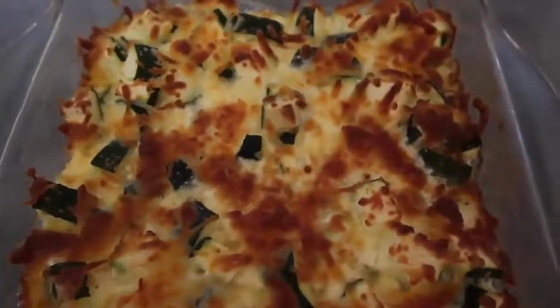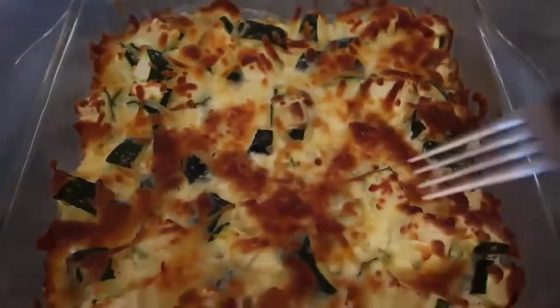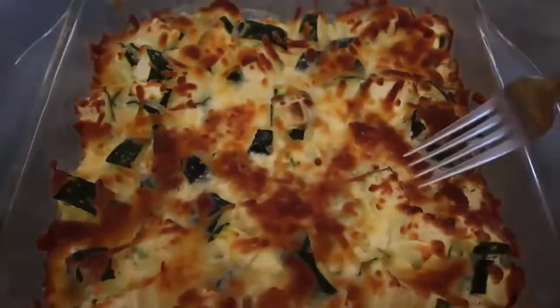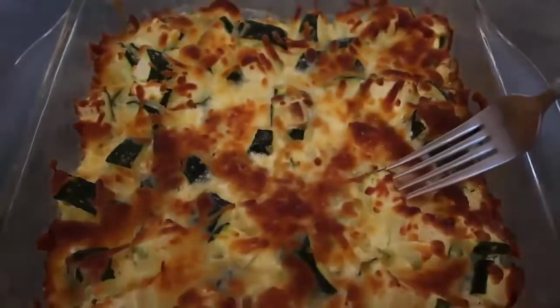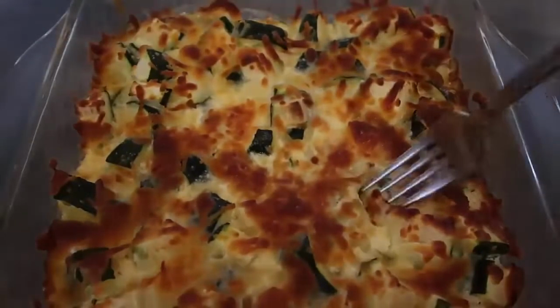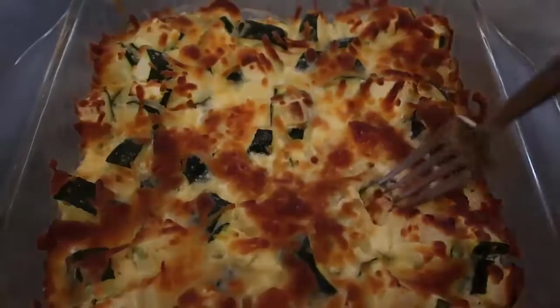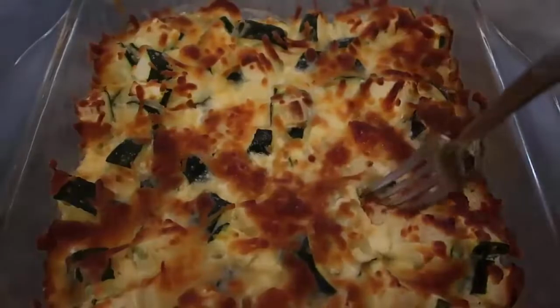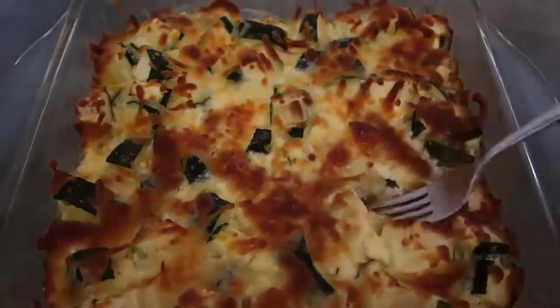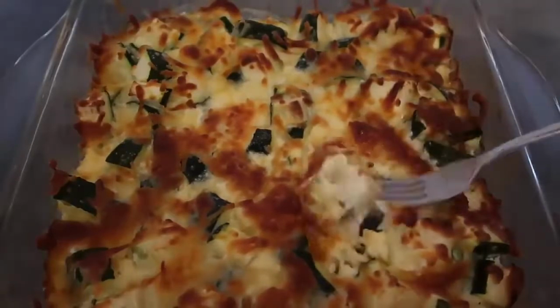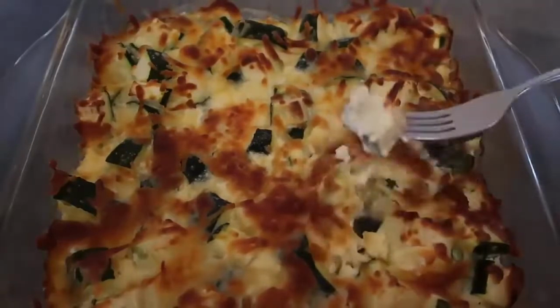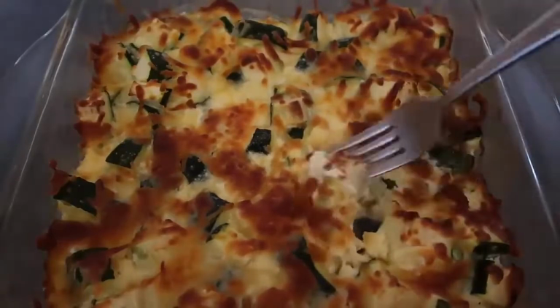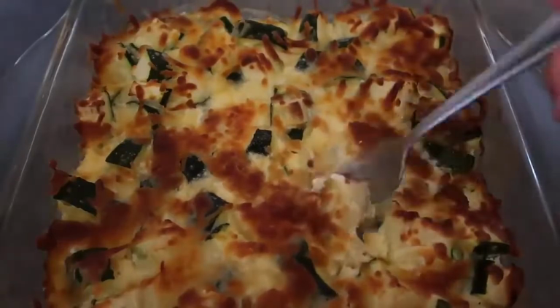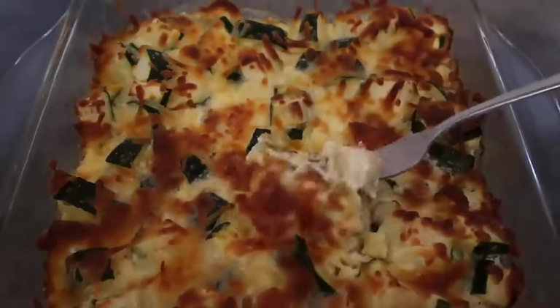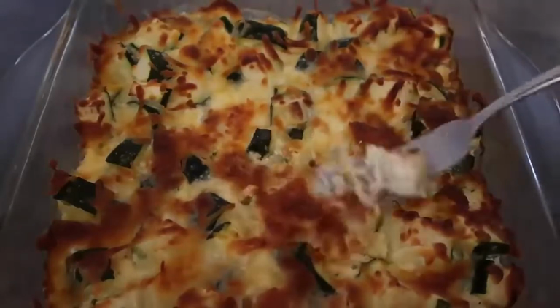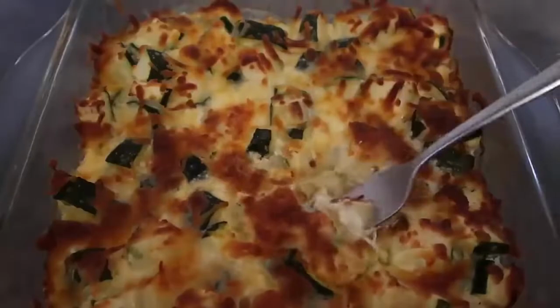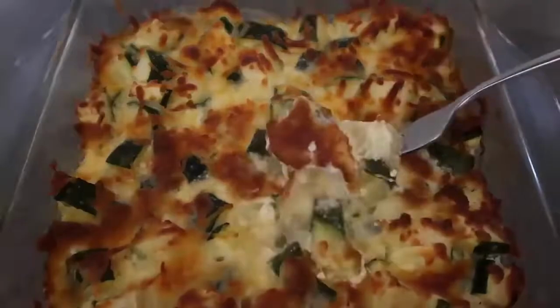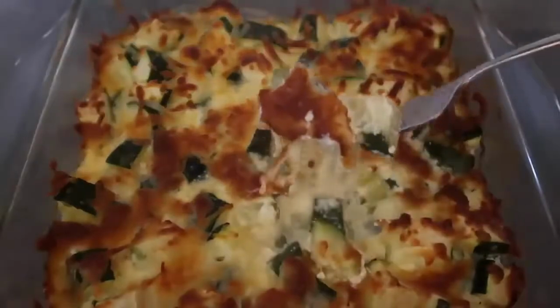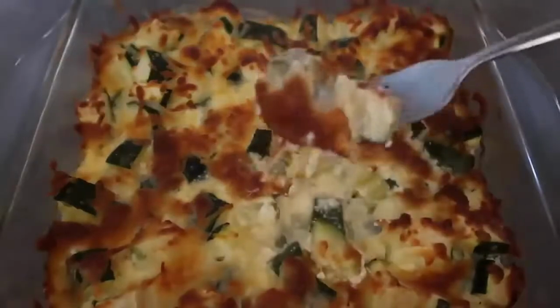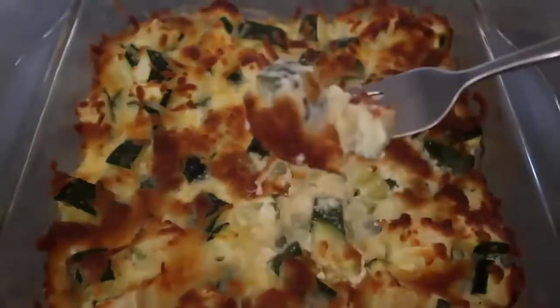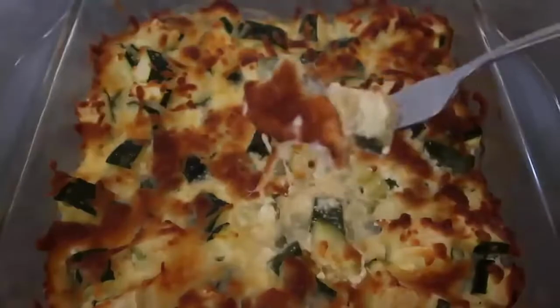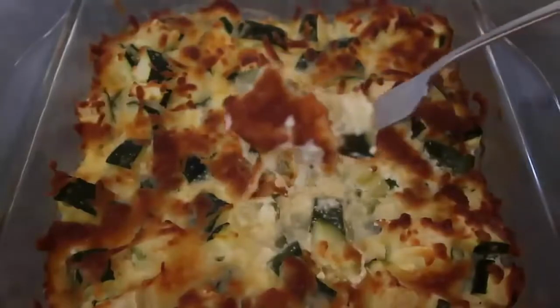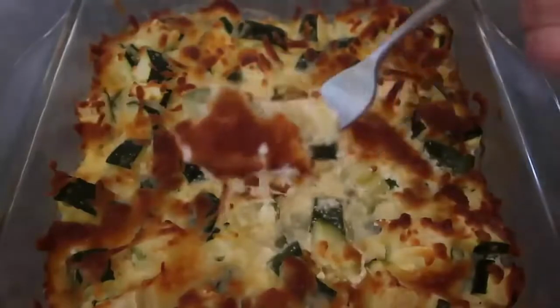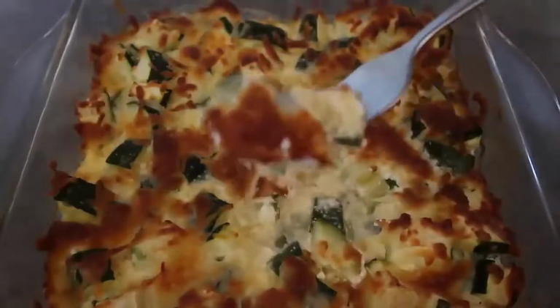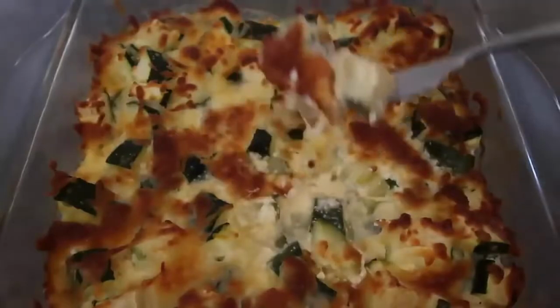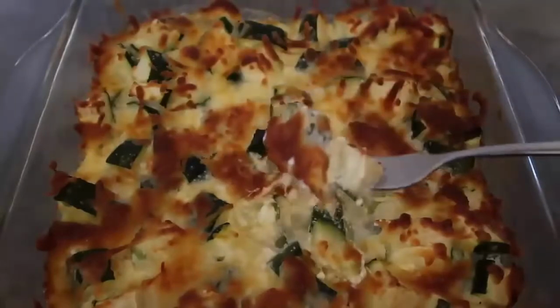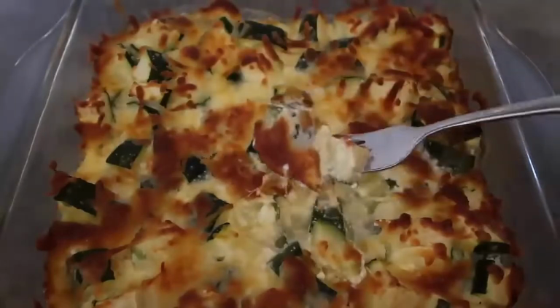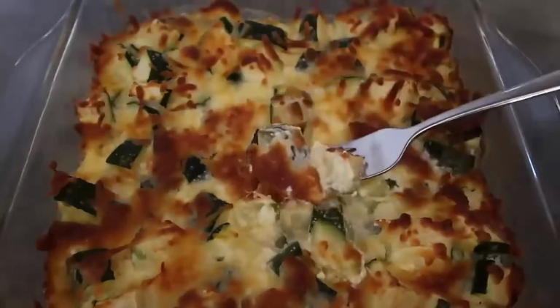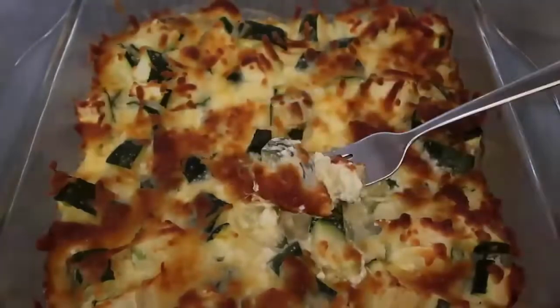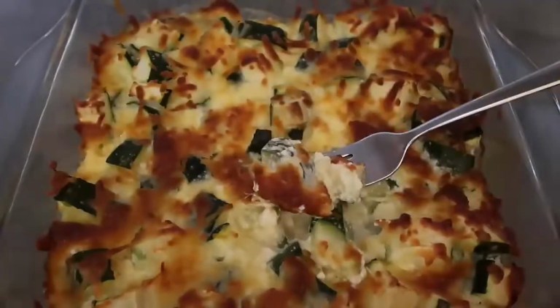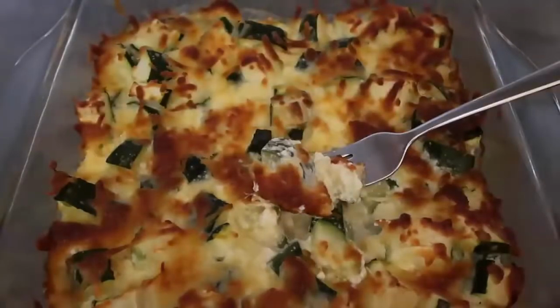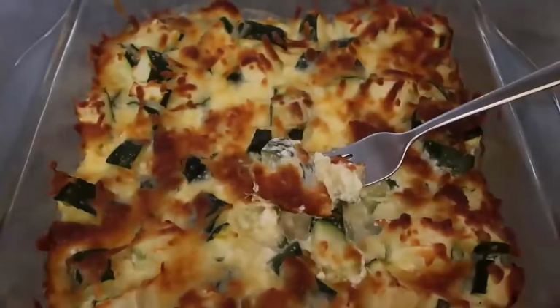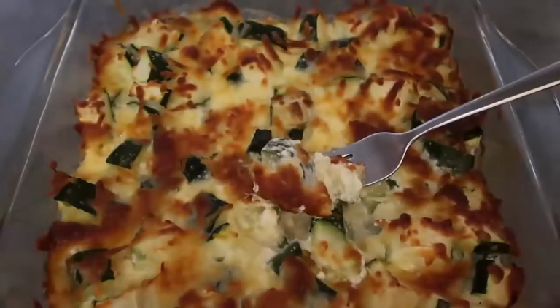You can have a look as I get into it — oh, it's all cheesy! Look at that, I just love how it's so crispy and cheesy and delicious. That is today's video!